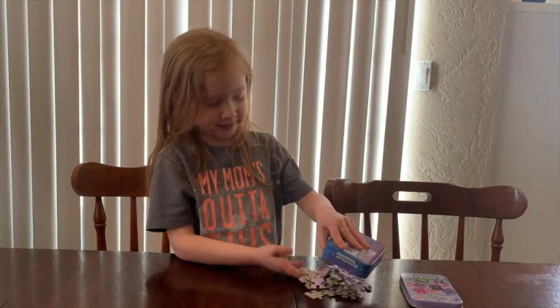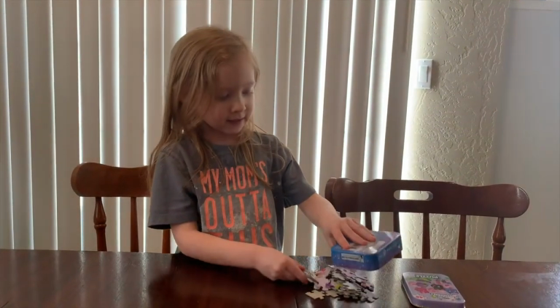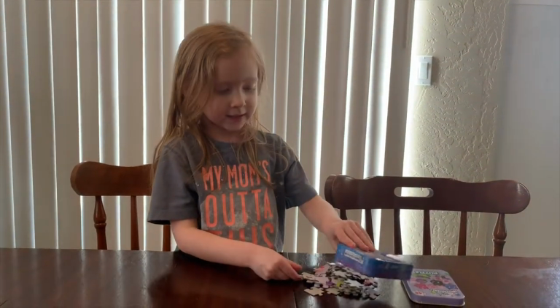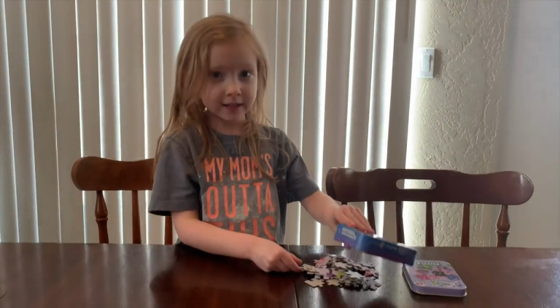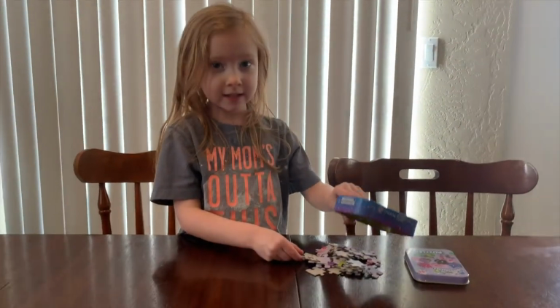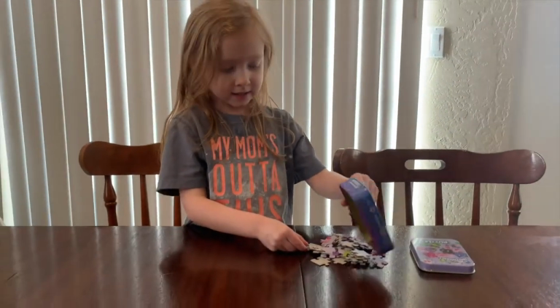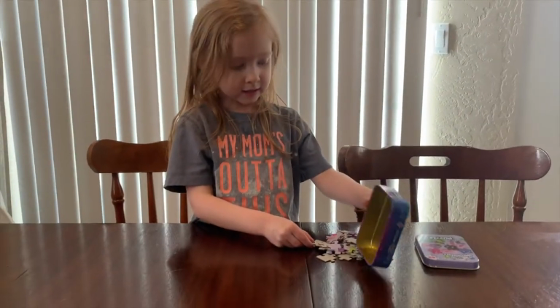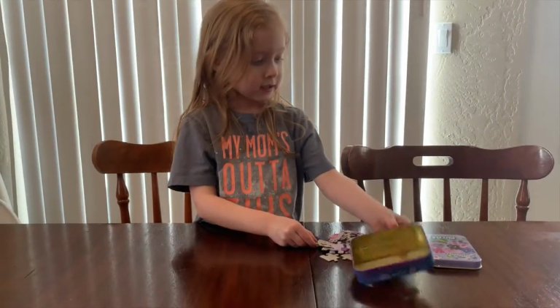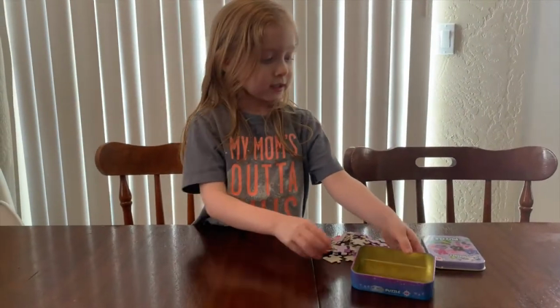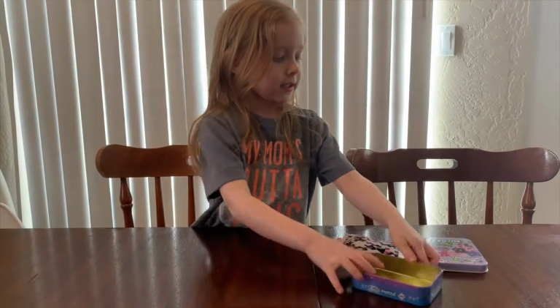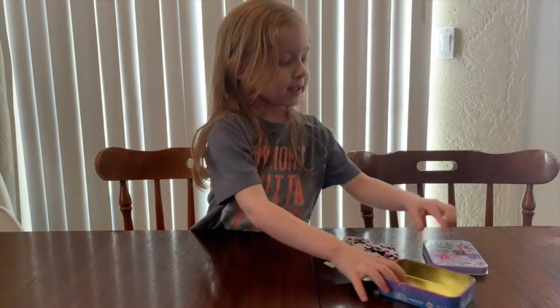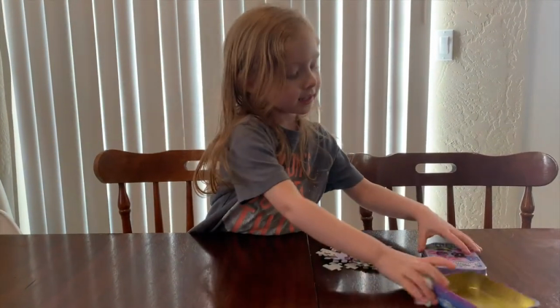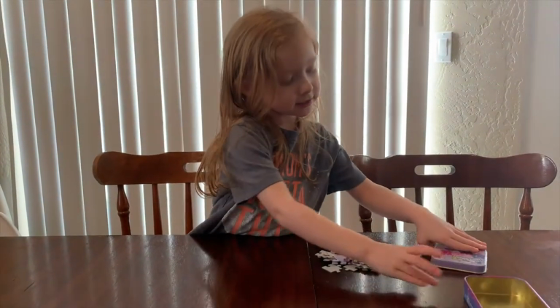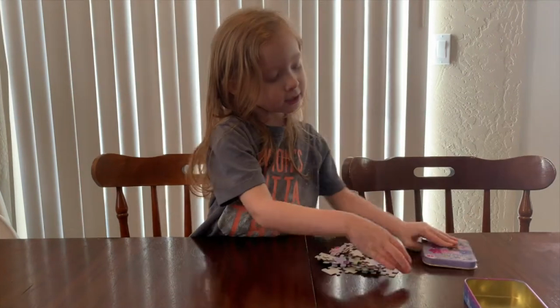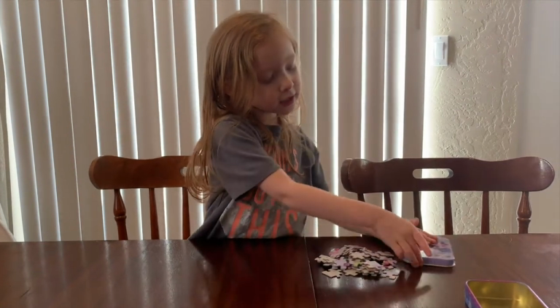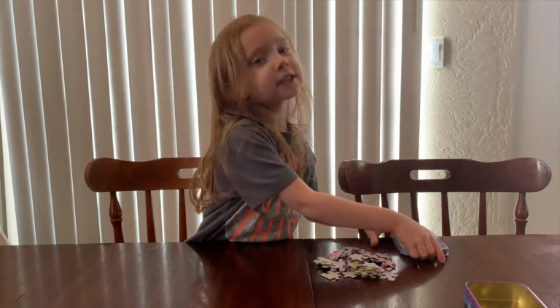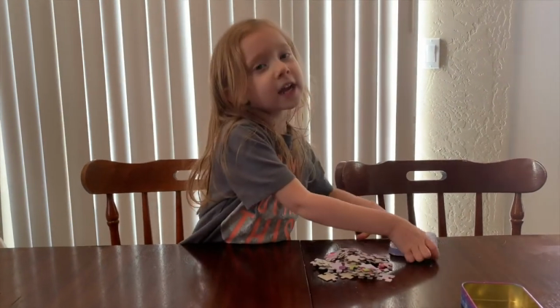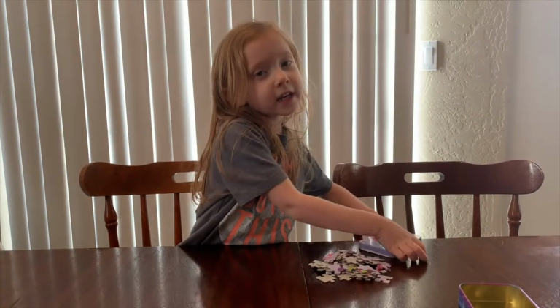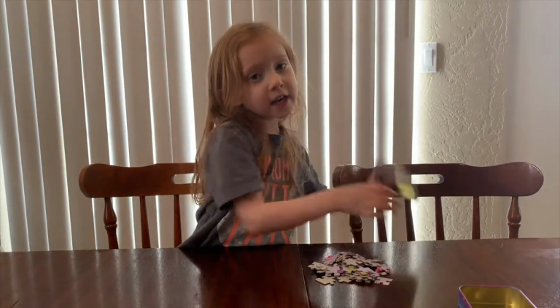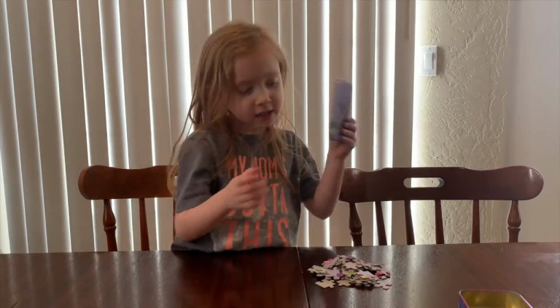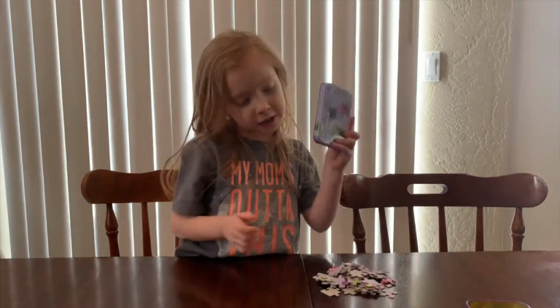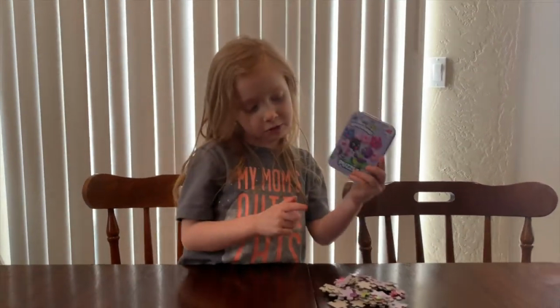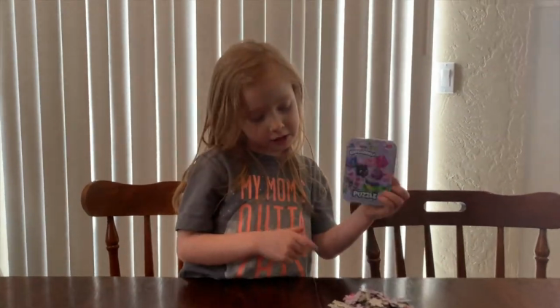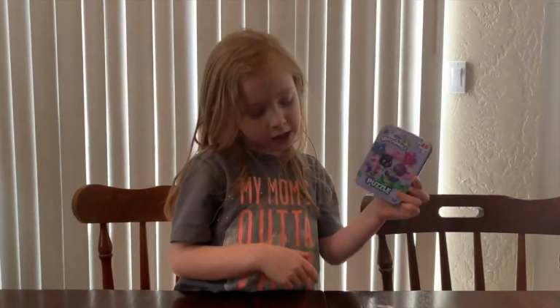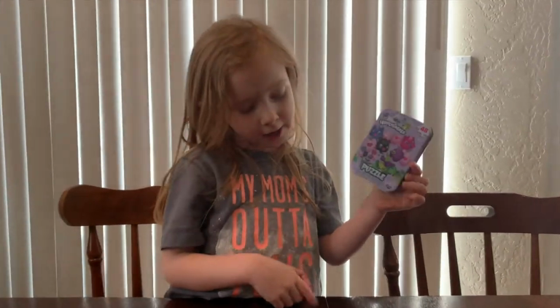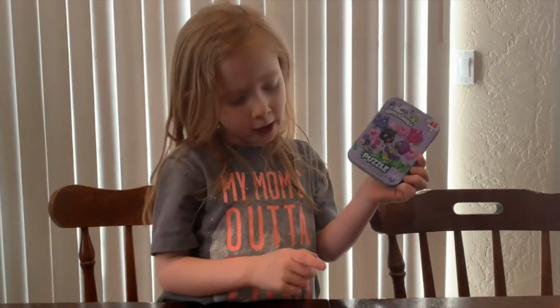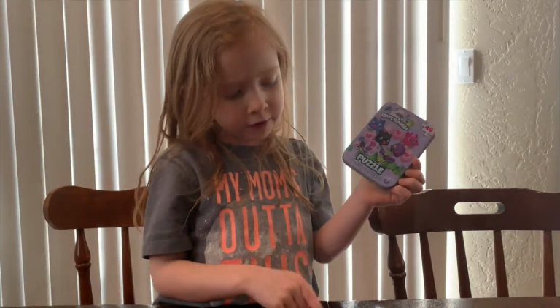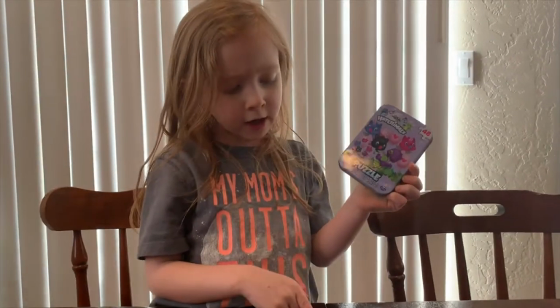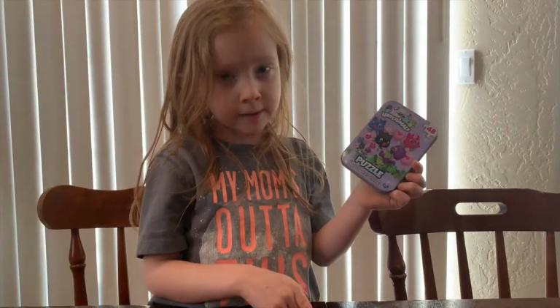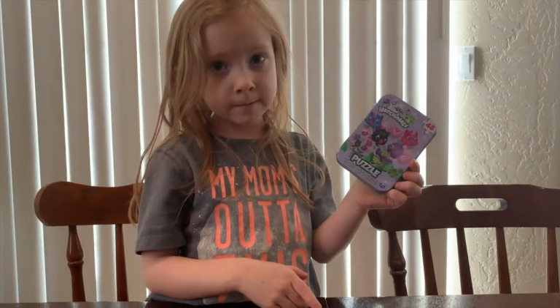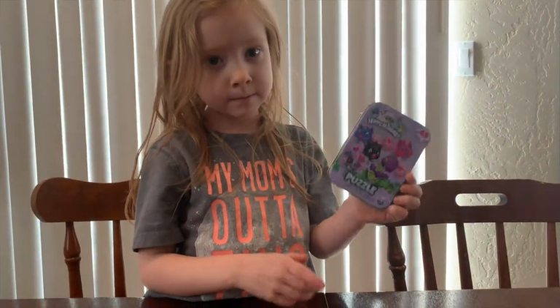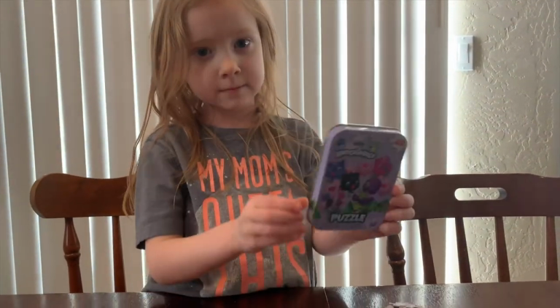Do you want to show us the front cover first? So this is it — hold it closer so we can see.